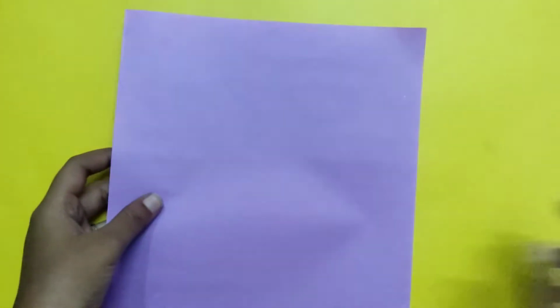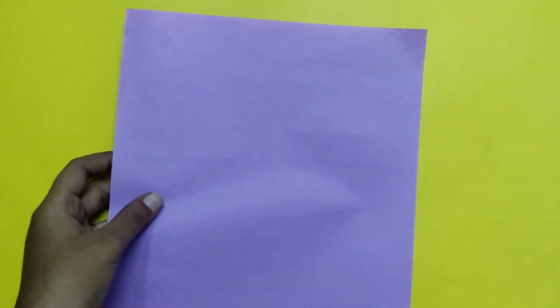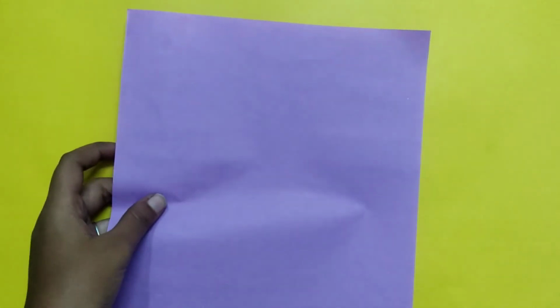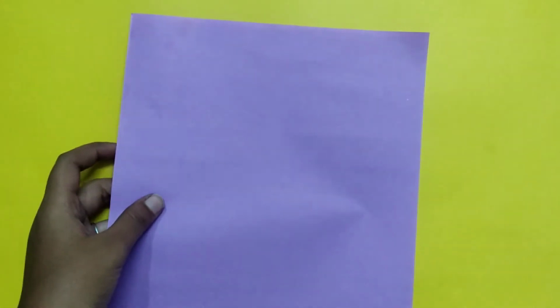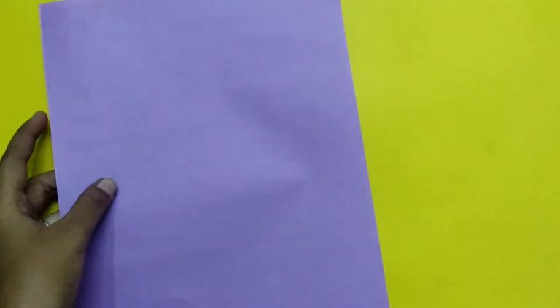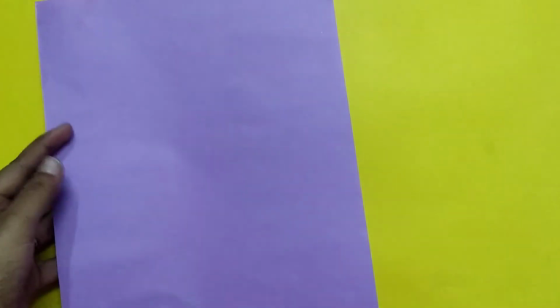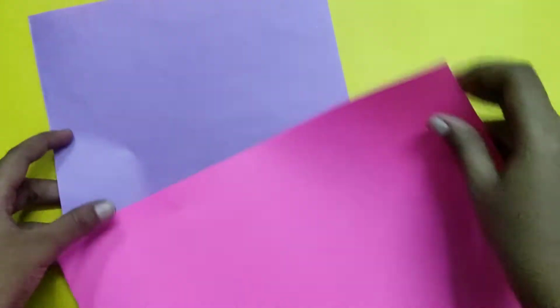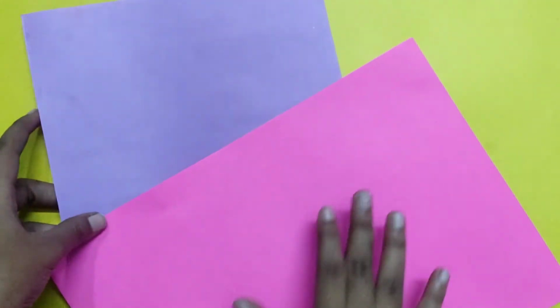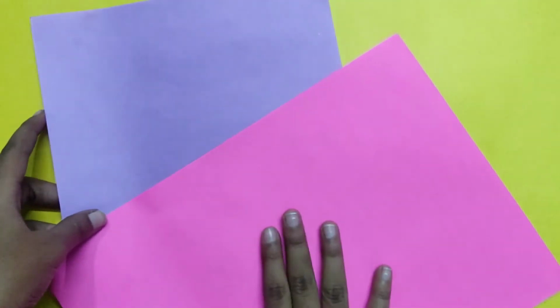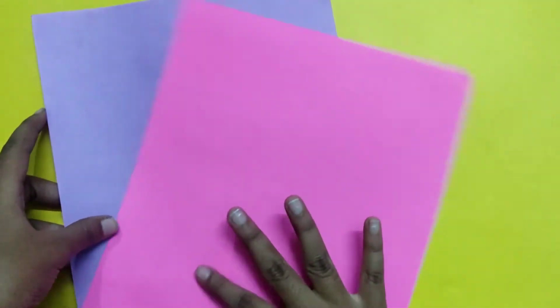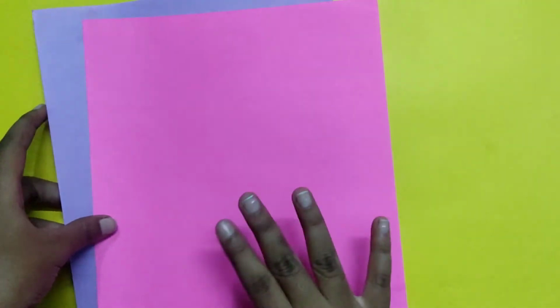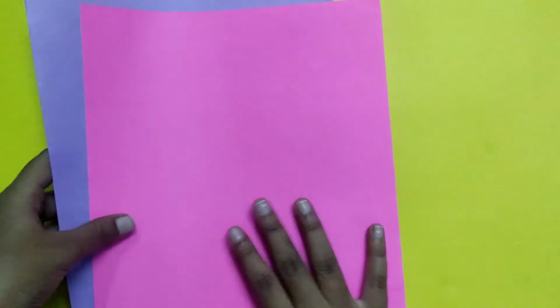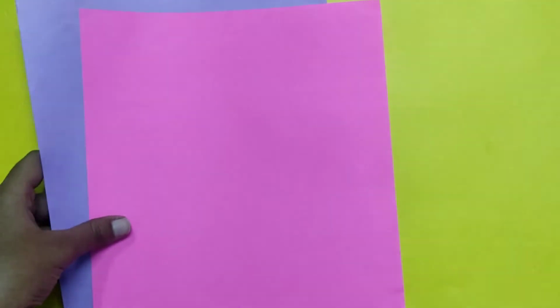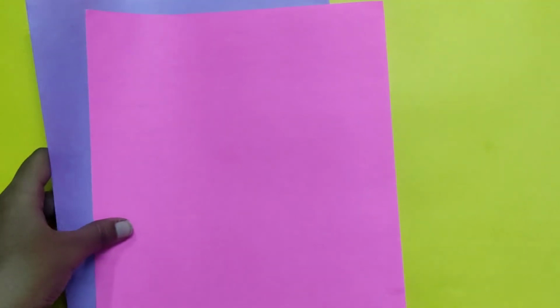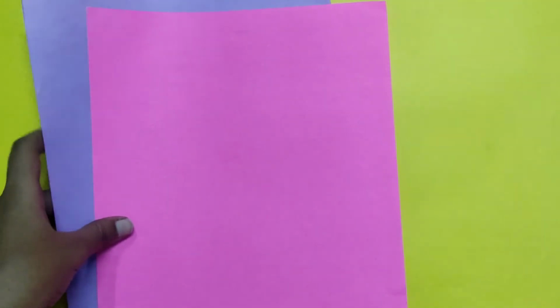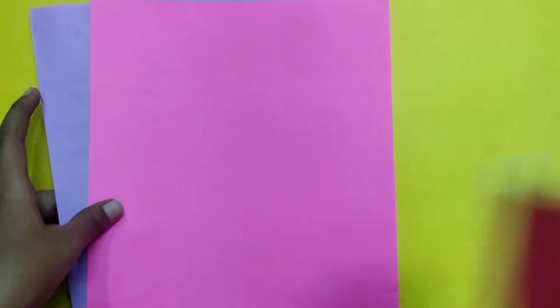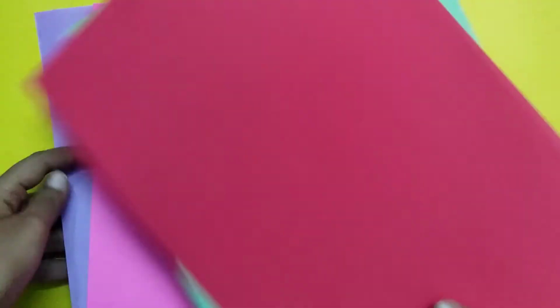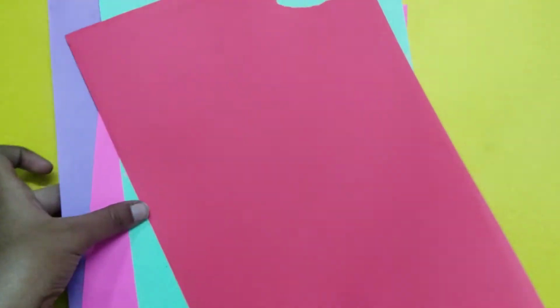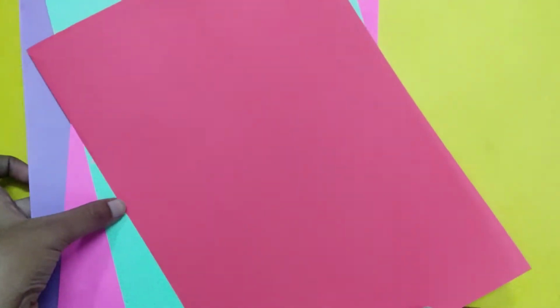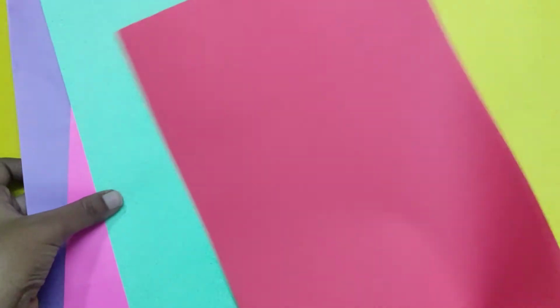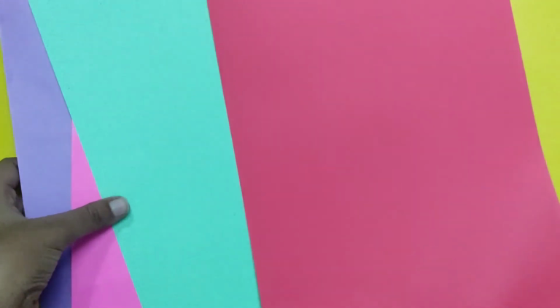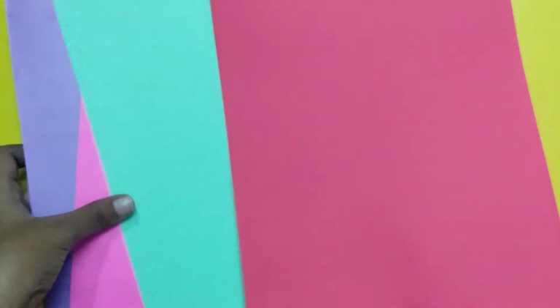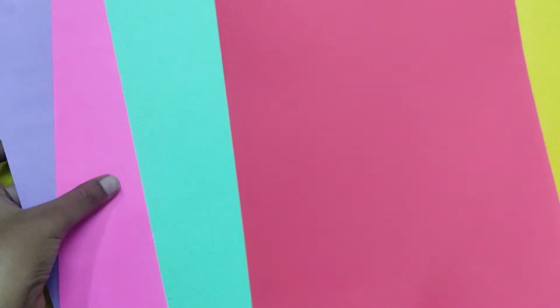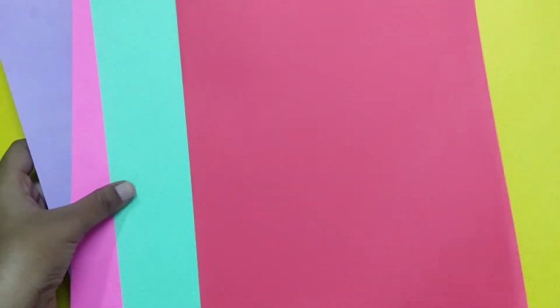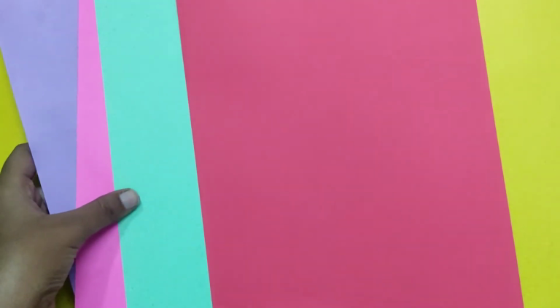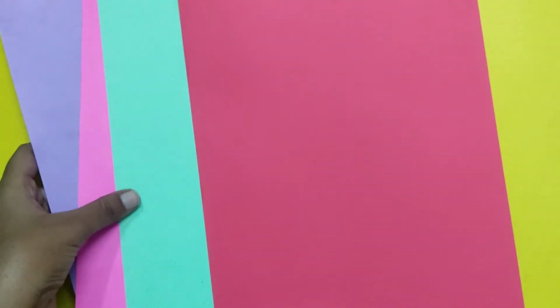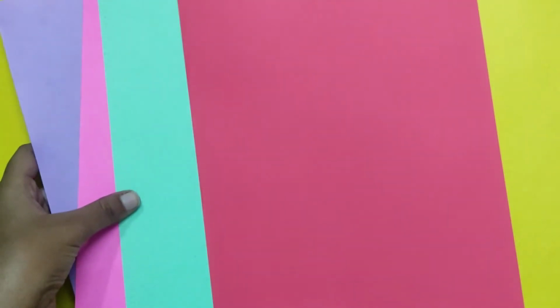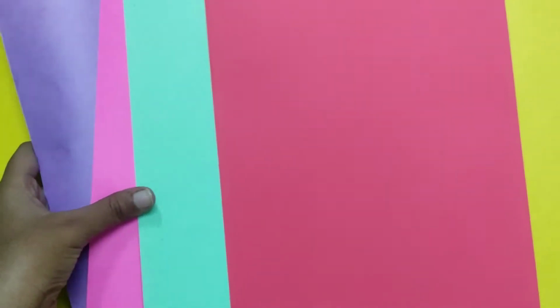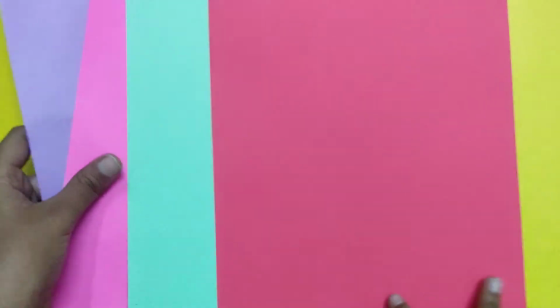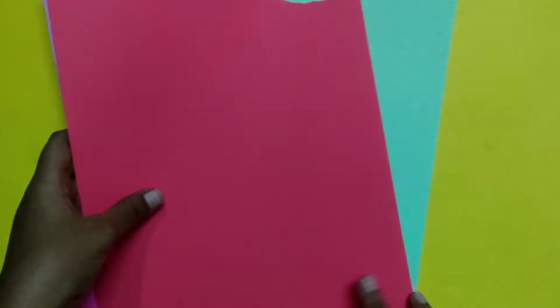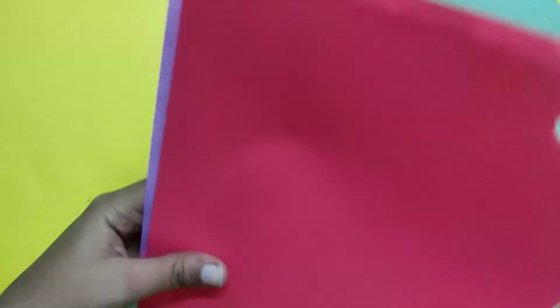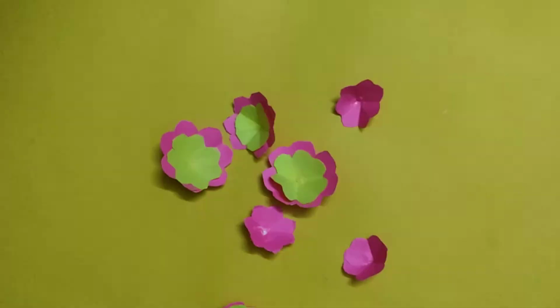Now we will use flowers. We will use any color flowers. This is a color pink. You have to use different flowers. Check out your different flowers.